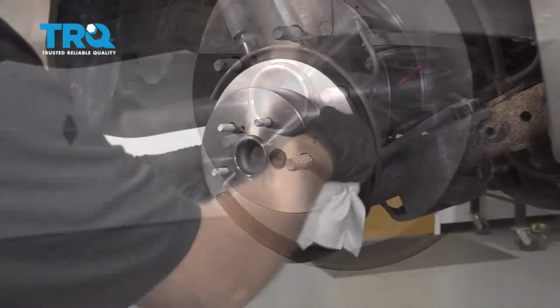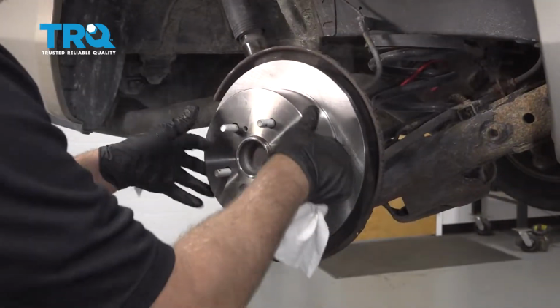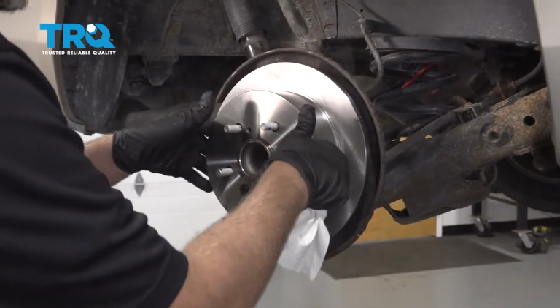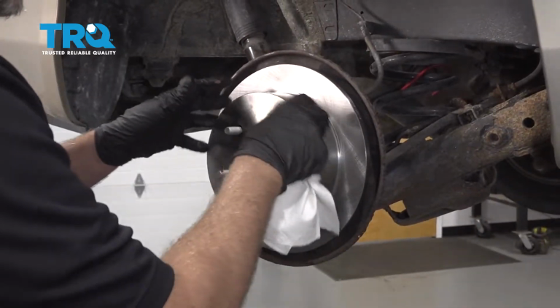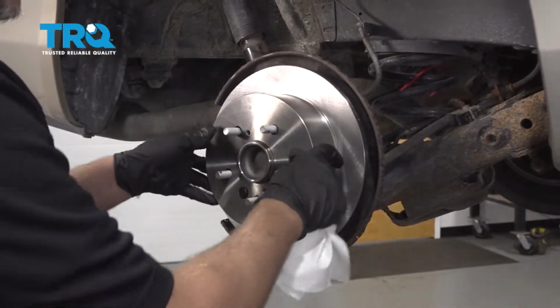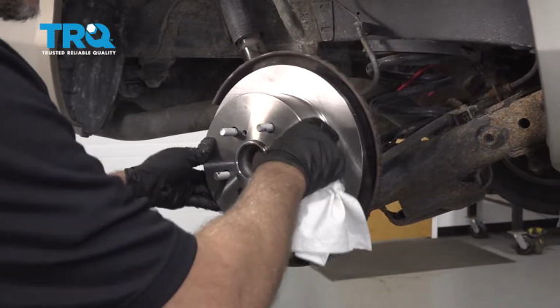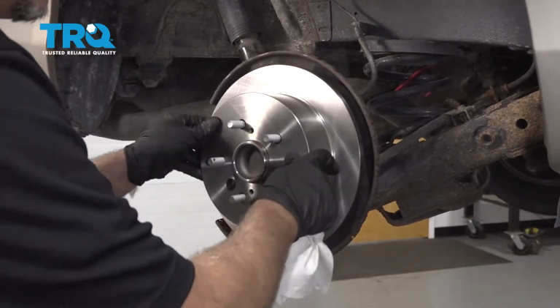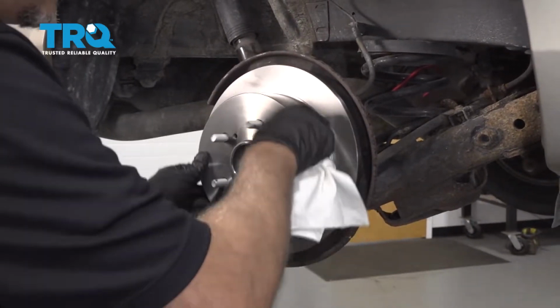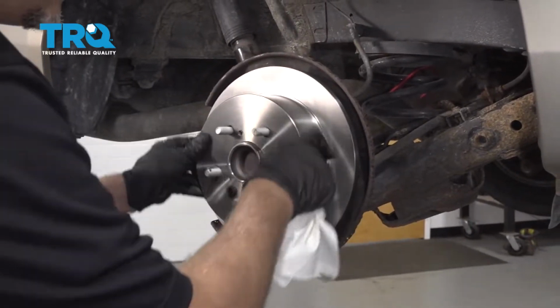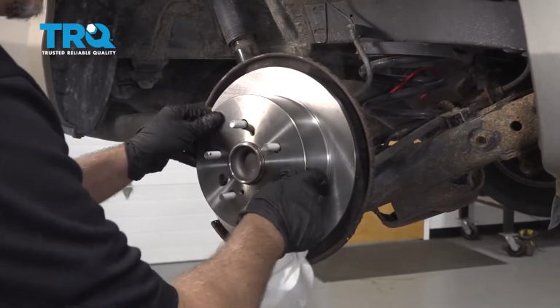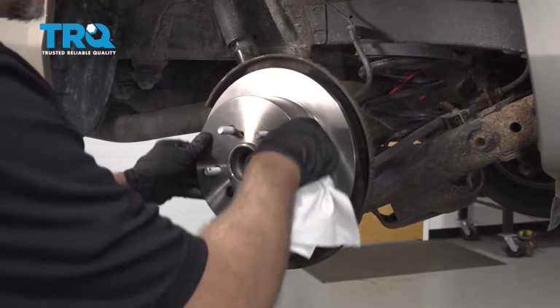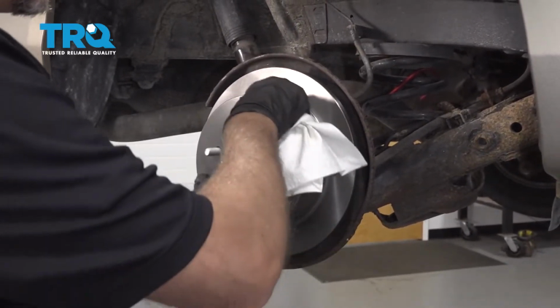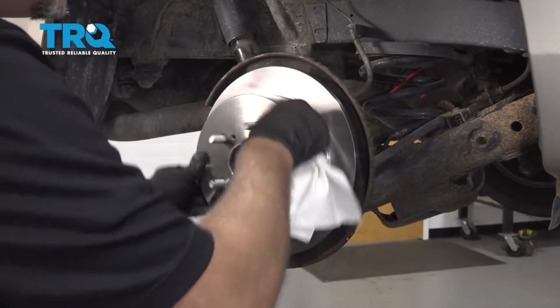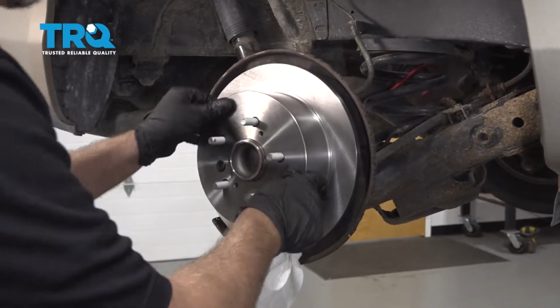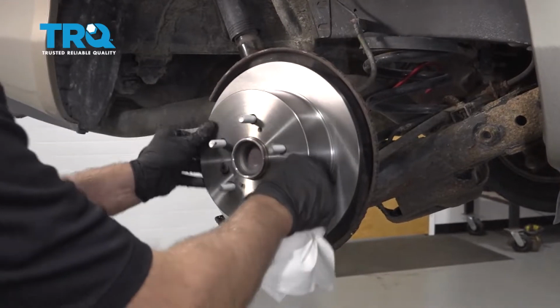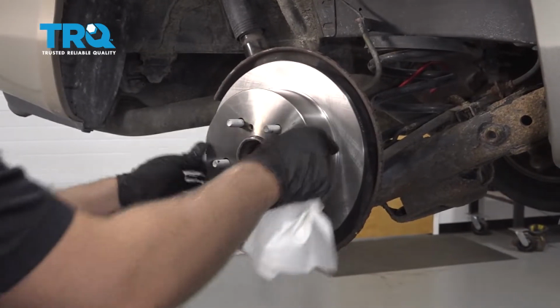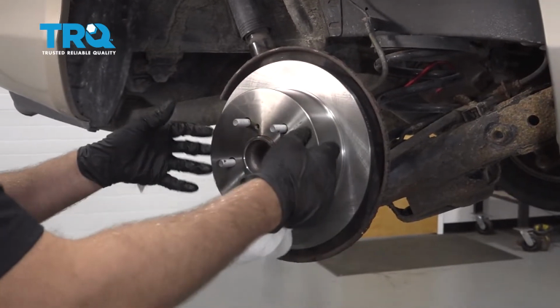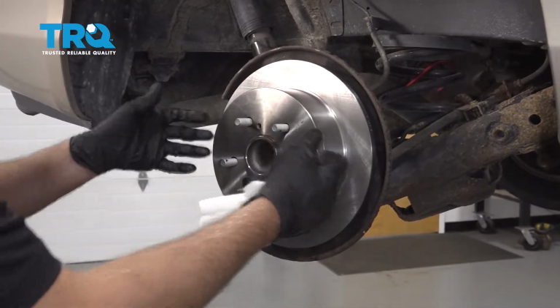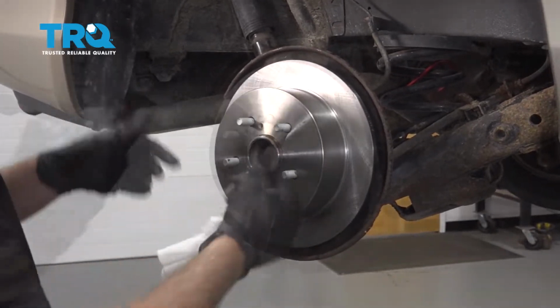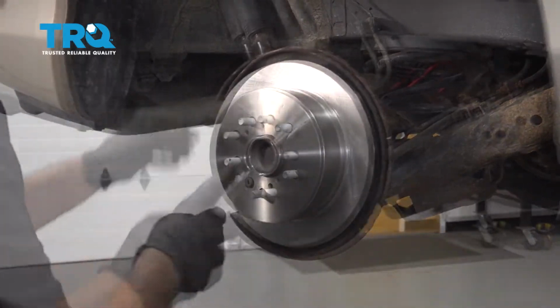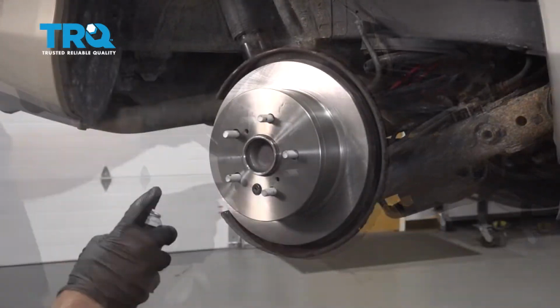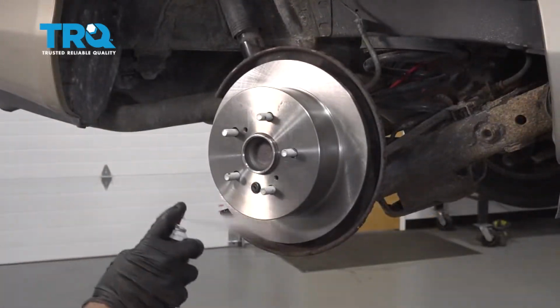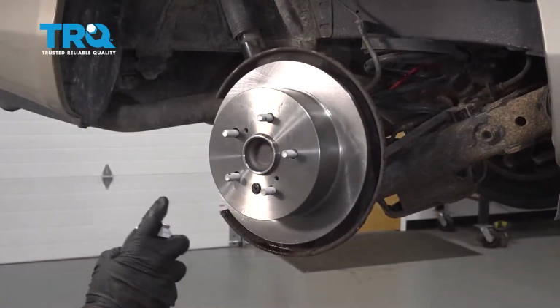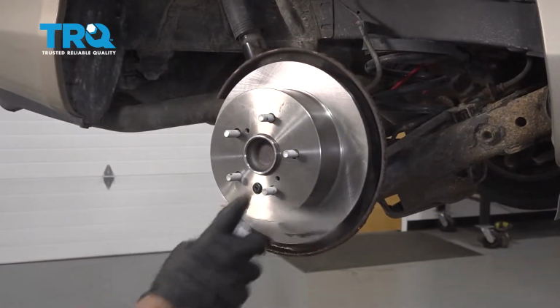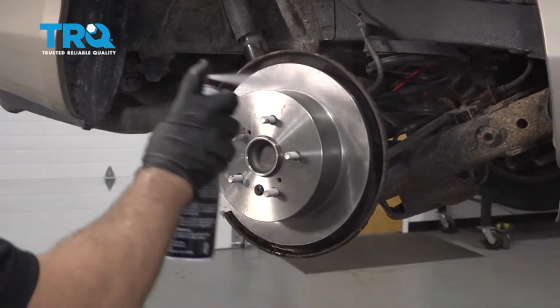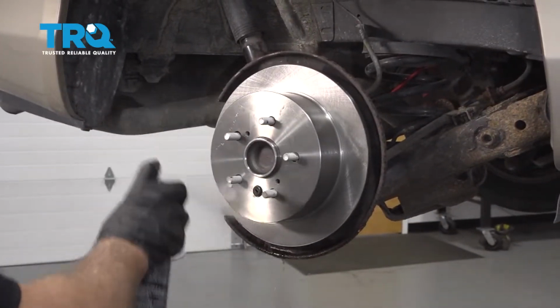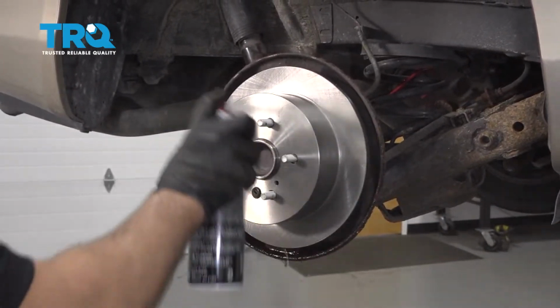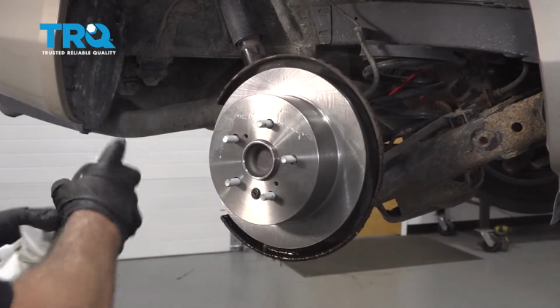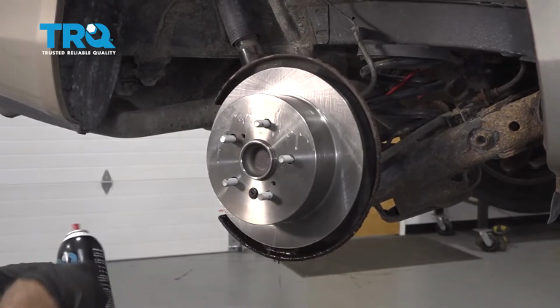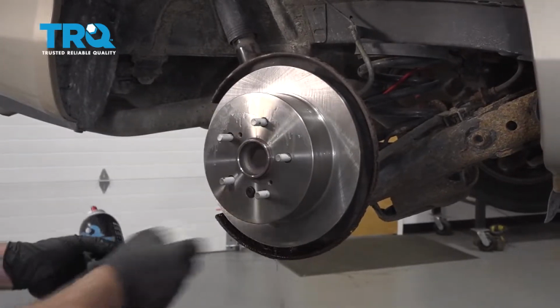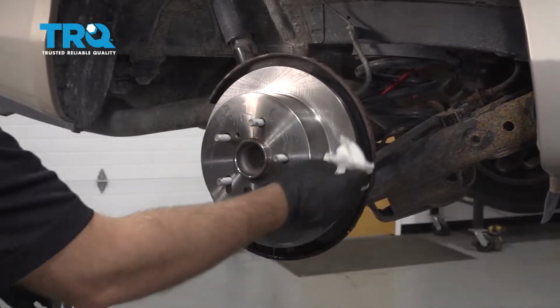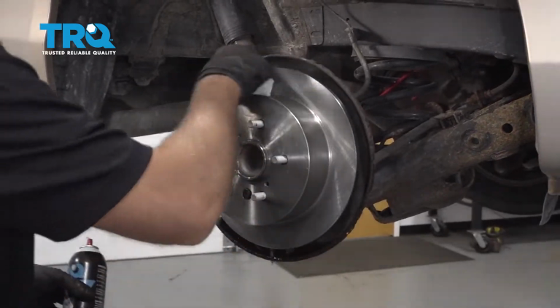The parking brake pads or shoes should just barely touch. If they're too tight, take them off, clean this up, and wipe it away.